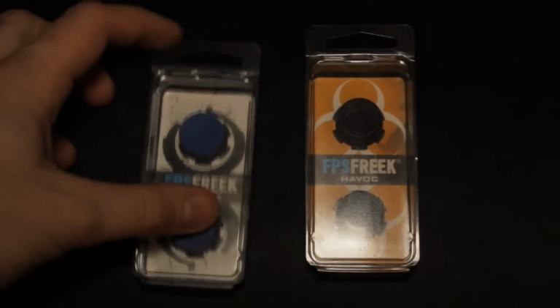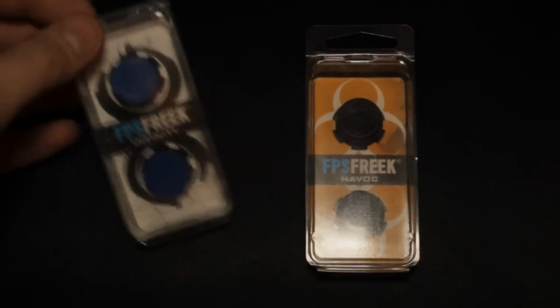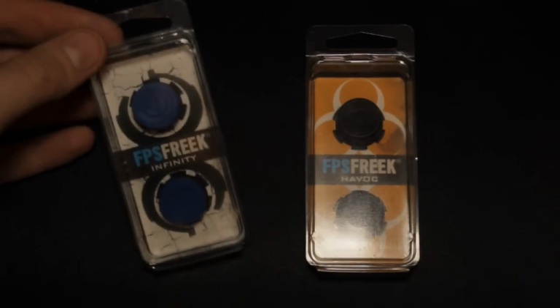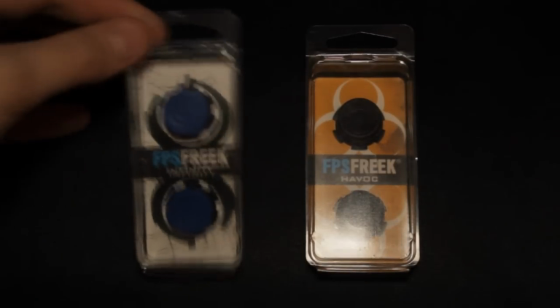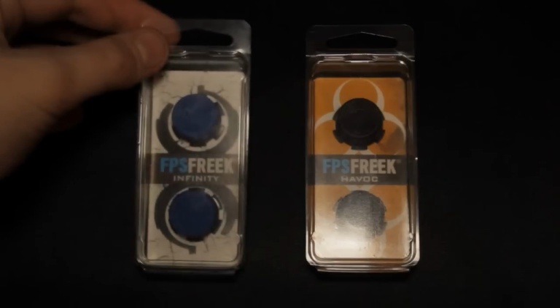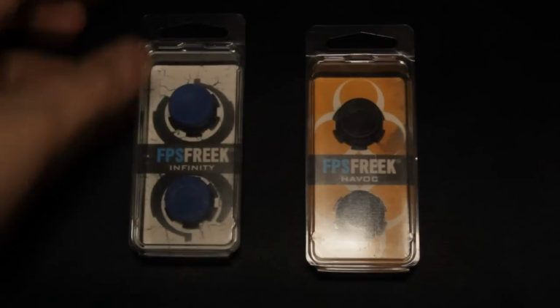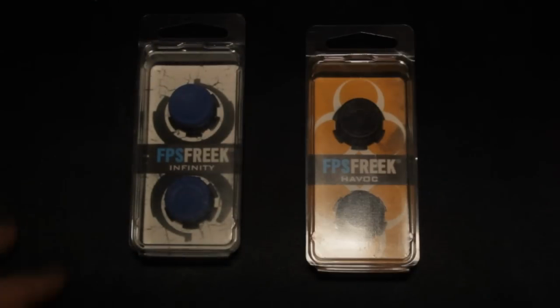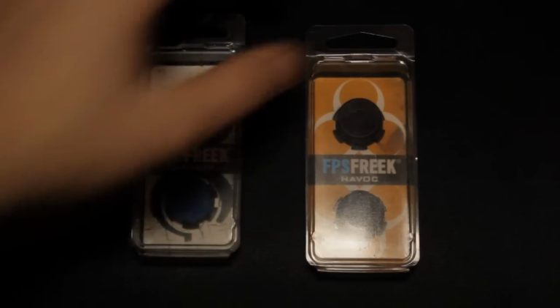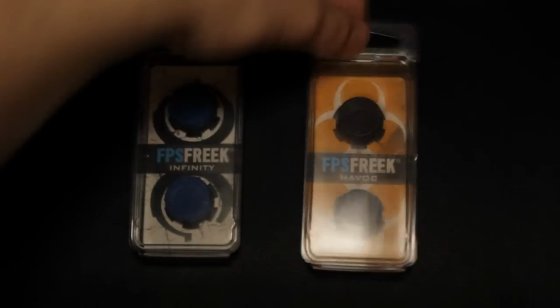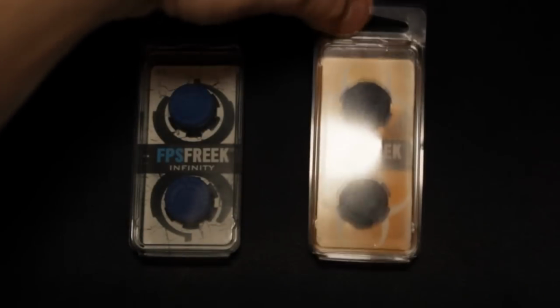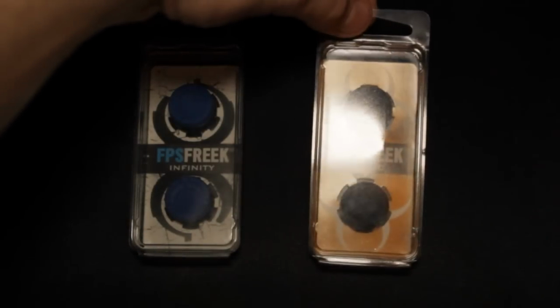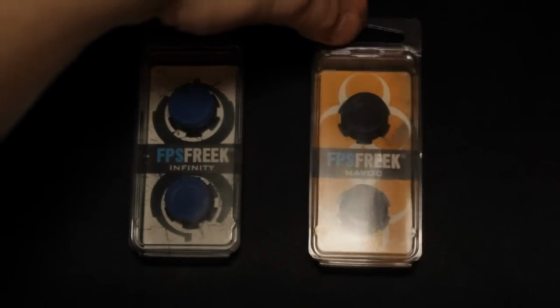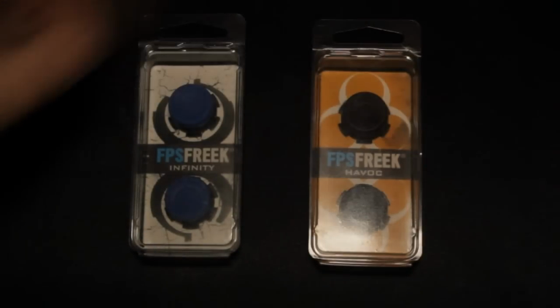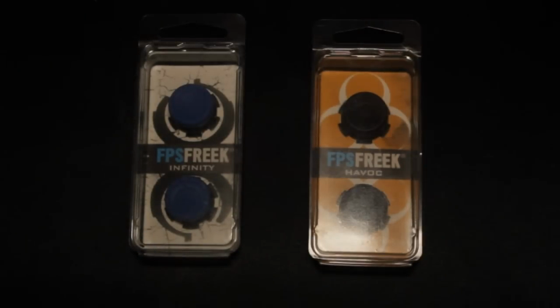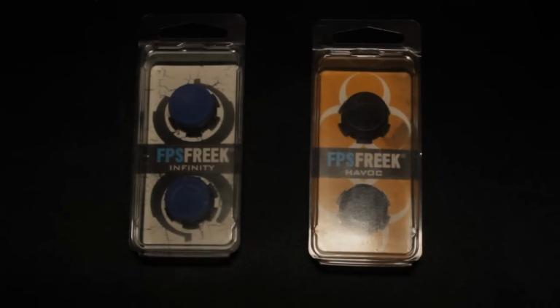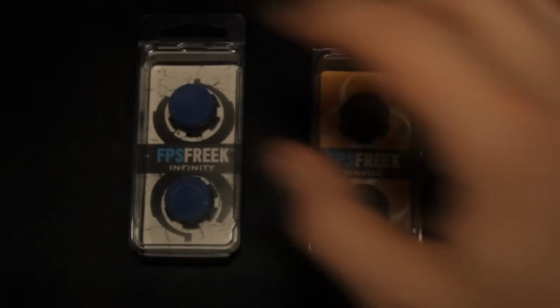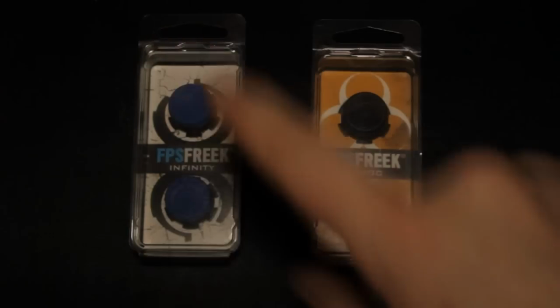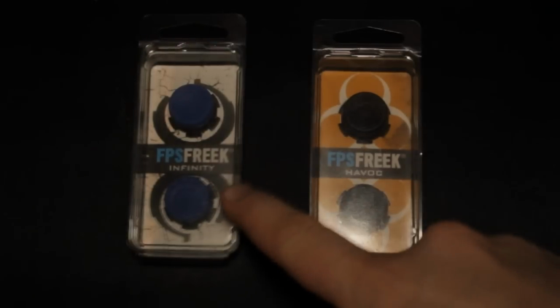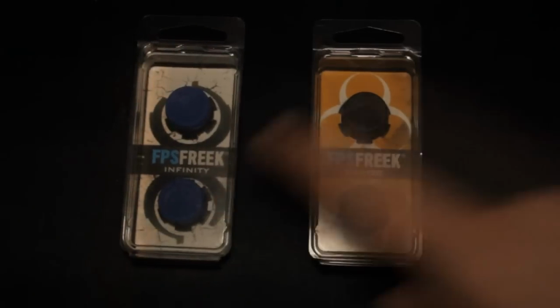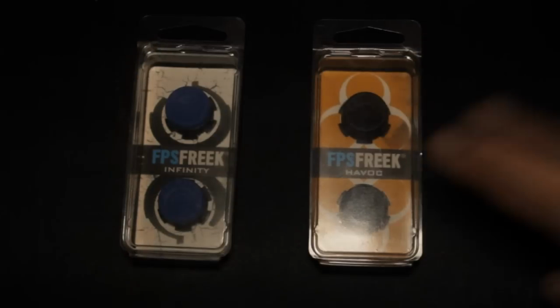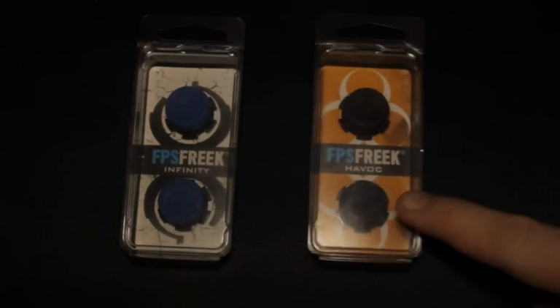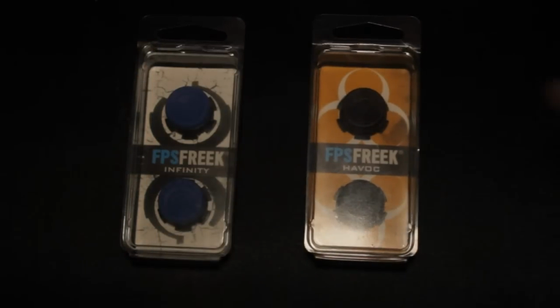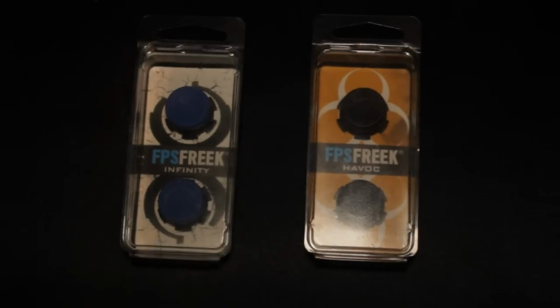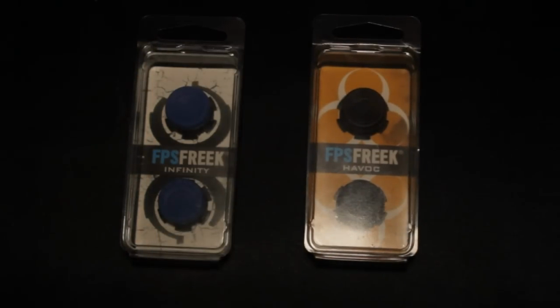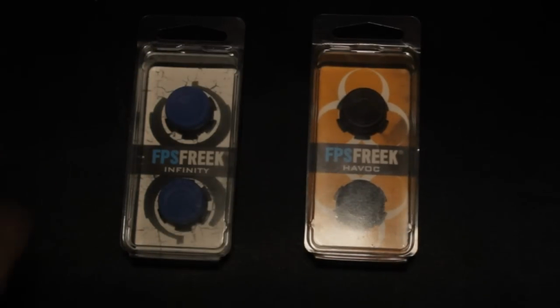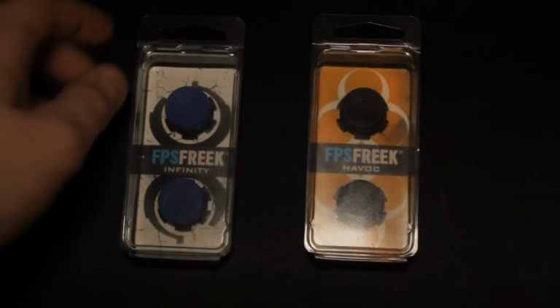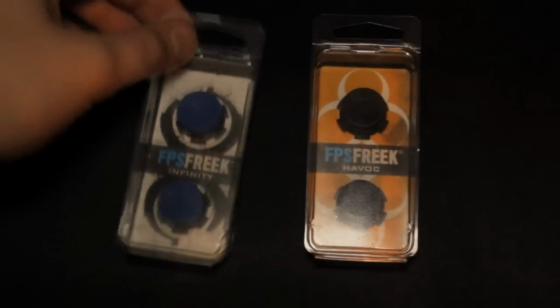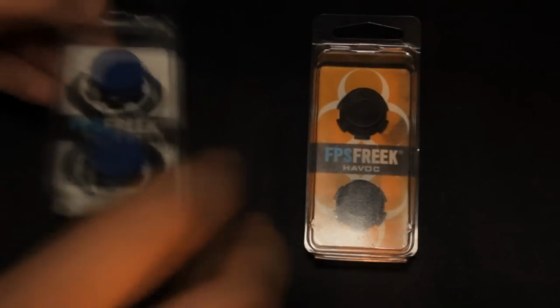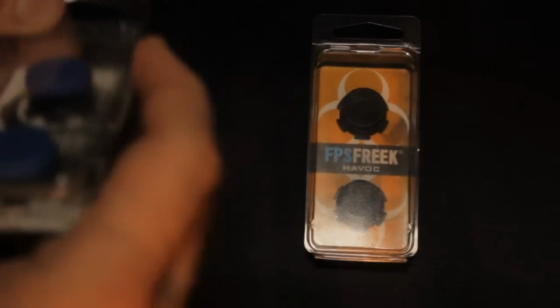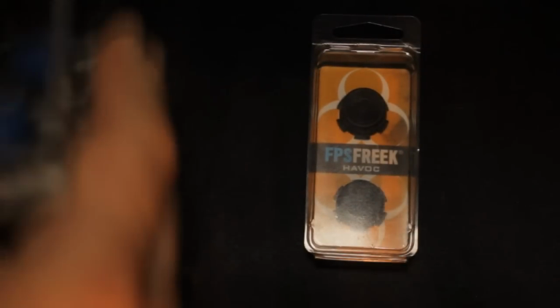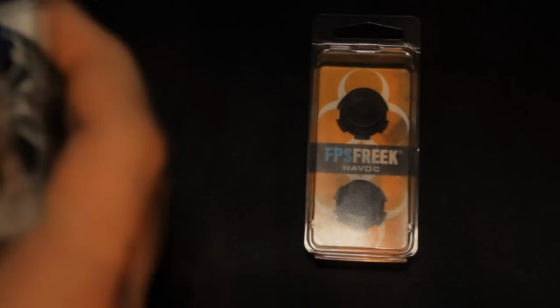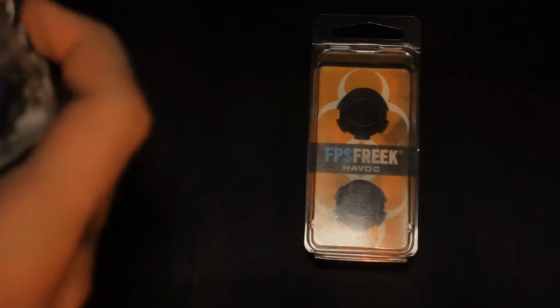Basically, this one right here is the FPS Freak Infinity, and this right here is the FPS Freak Havoc. Obviously, Halo 4 edition and Black Ops 2 edition. They're basically the same sort of ones as the originals.